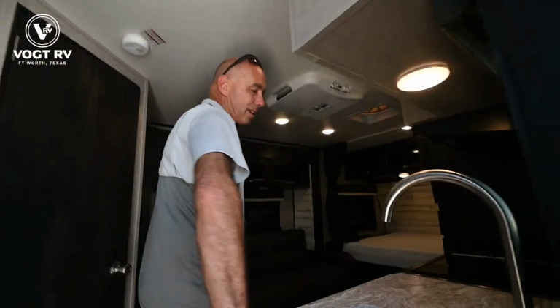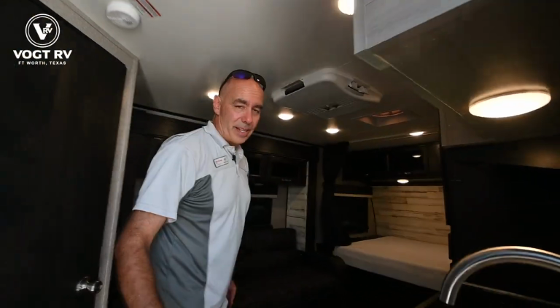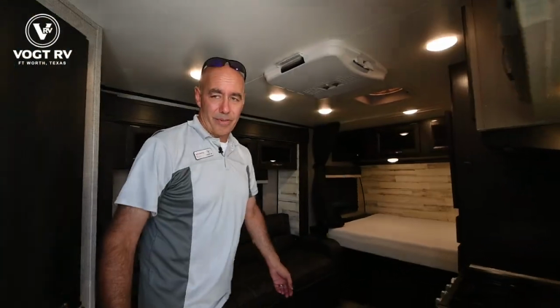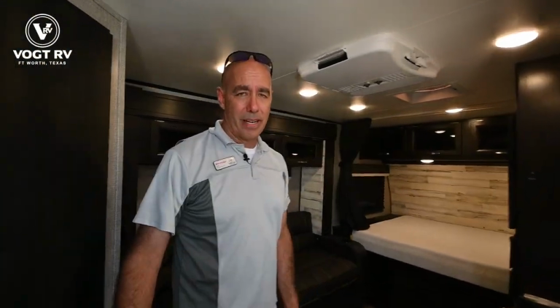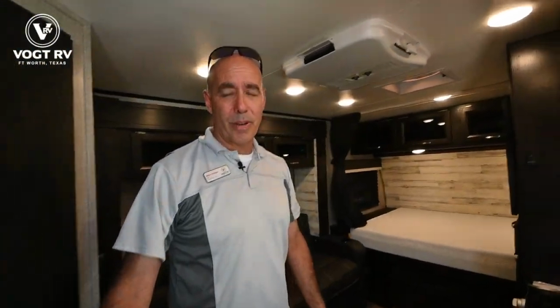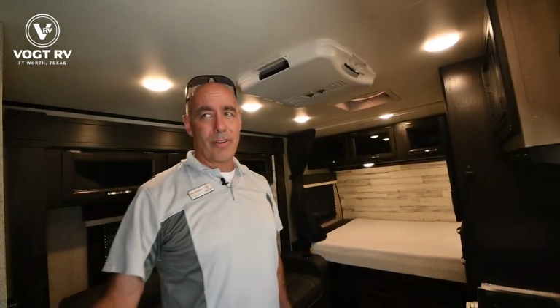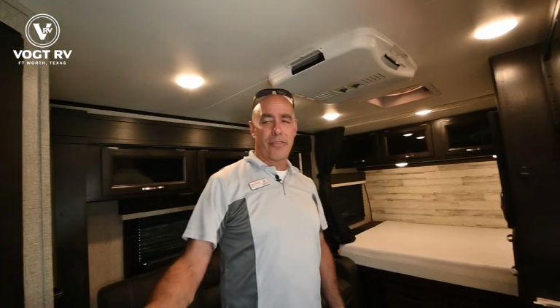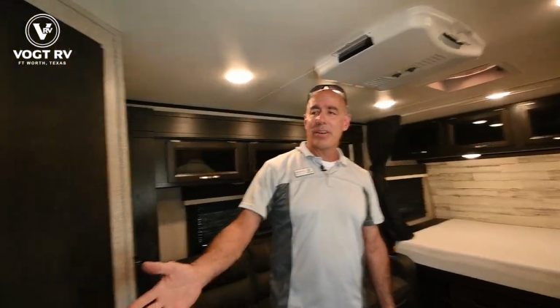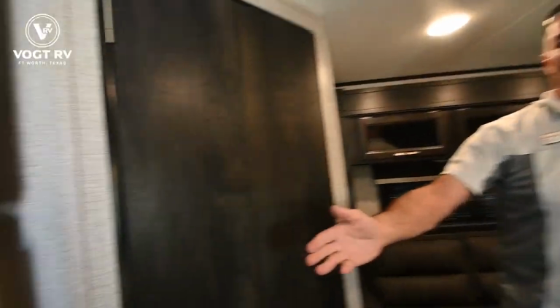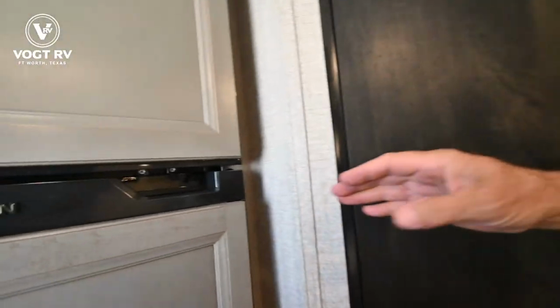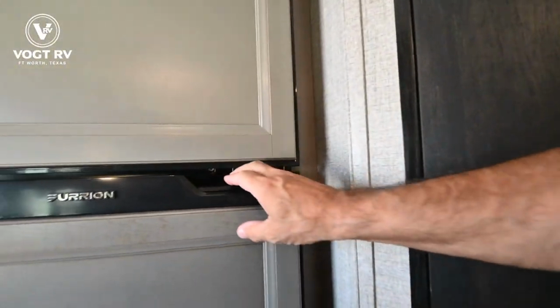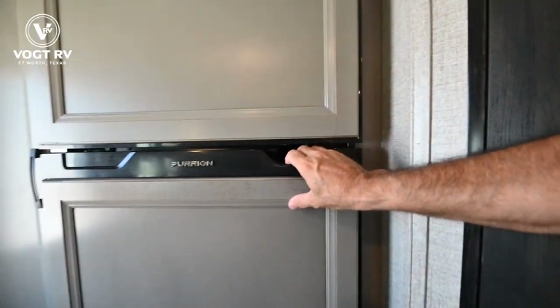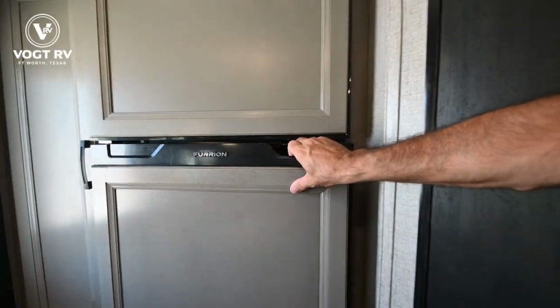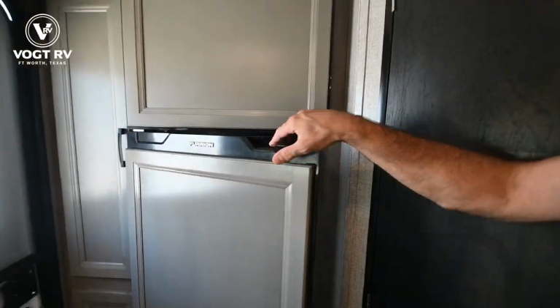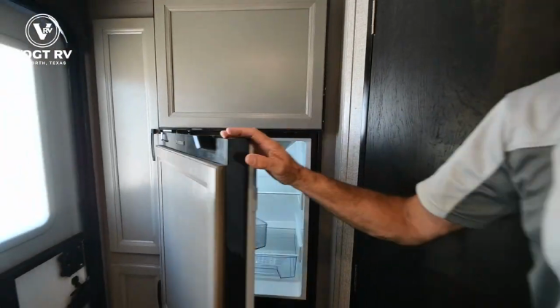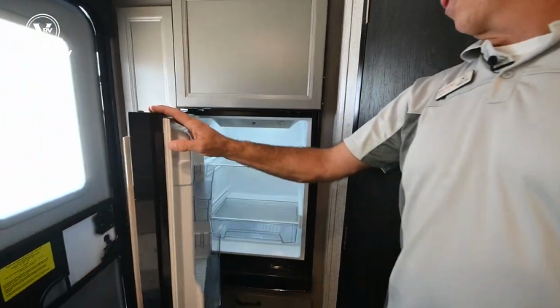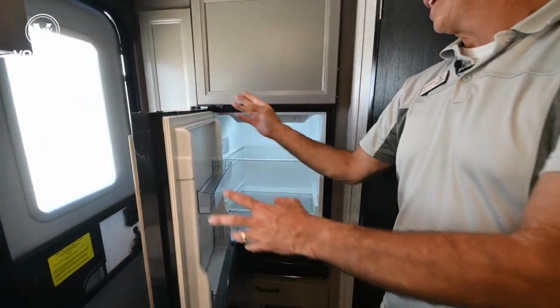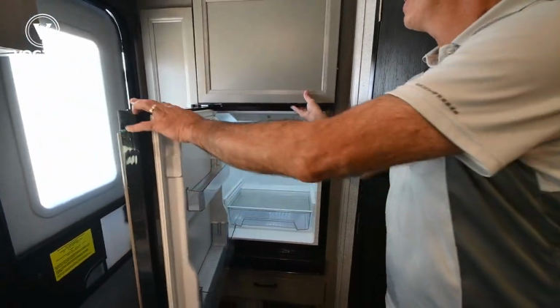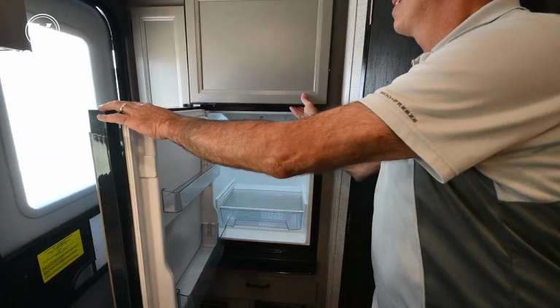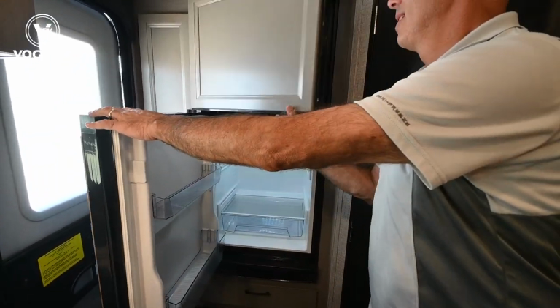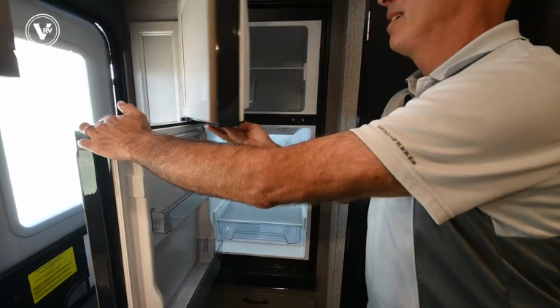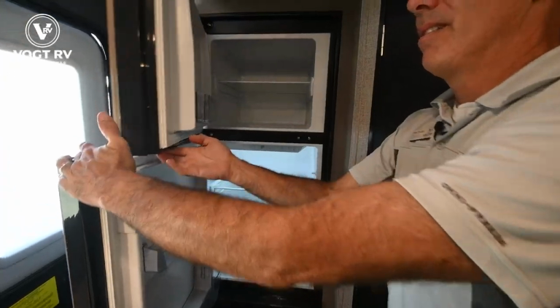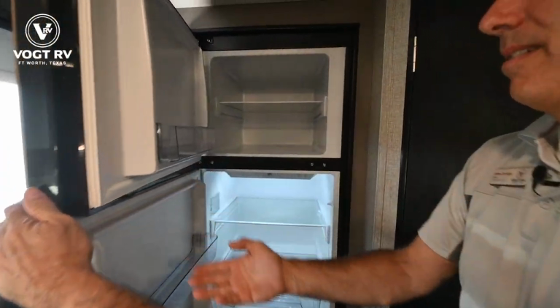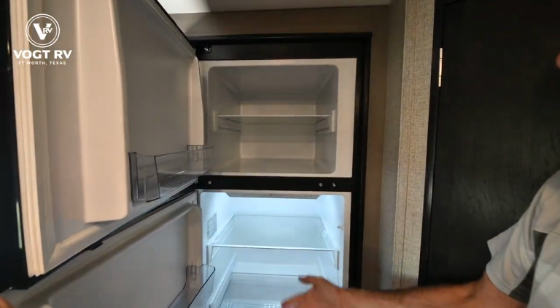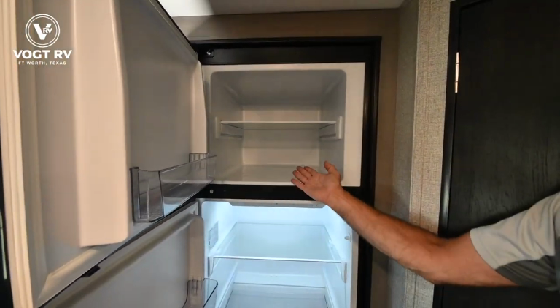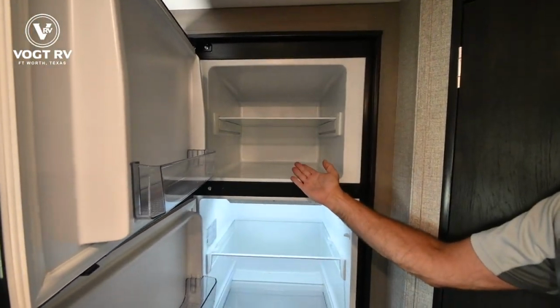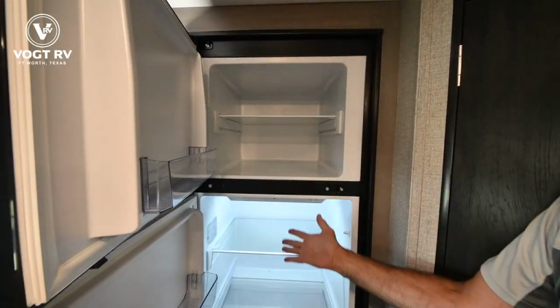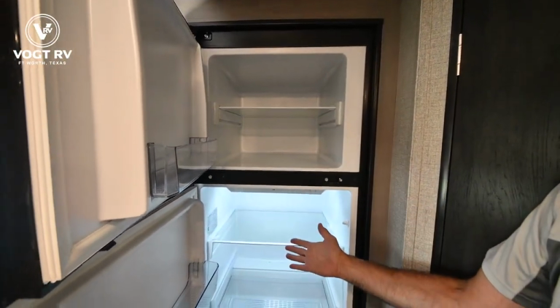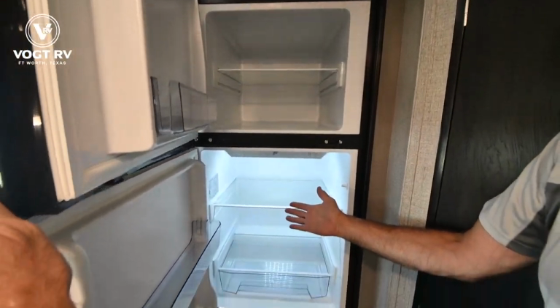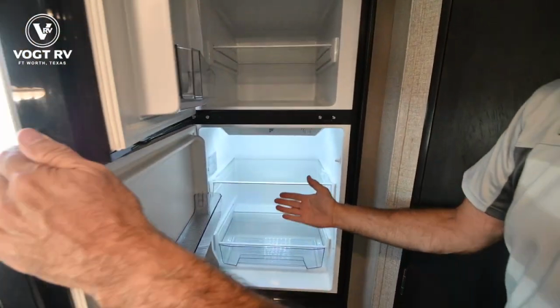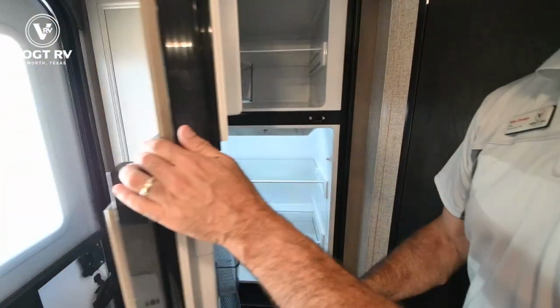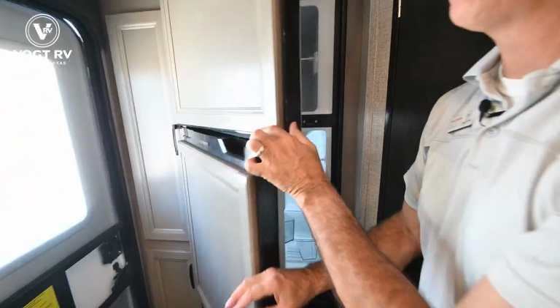We do have a 12-volt refrigerator here, so this is running off your batteries. Nice freezer and fridge combo — 12-volt.